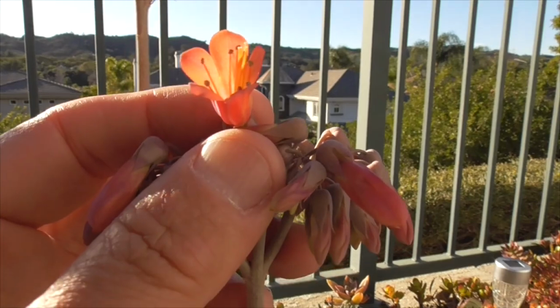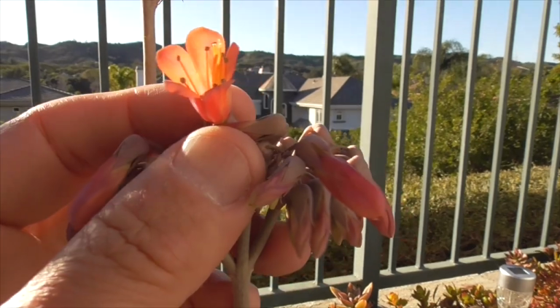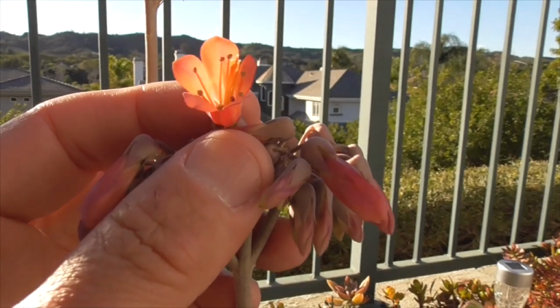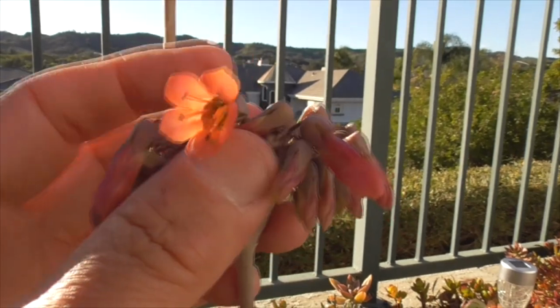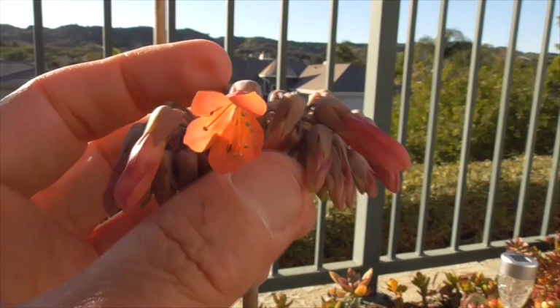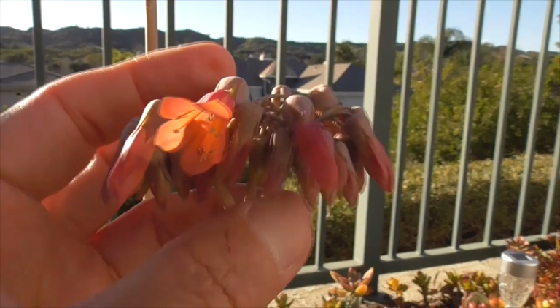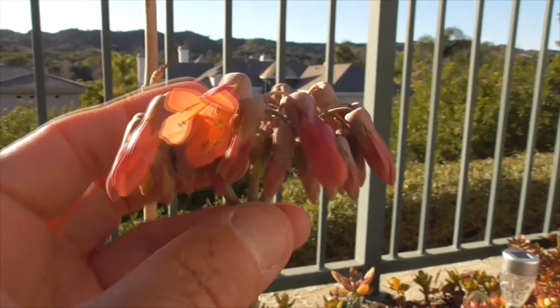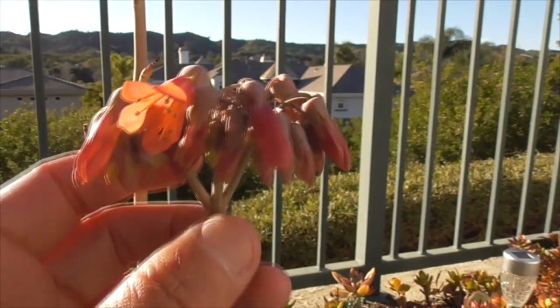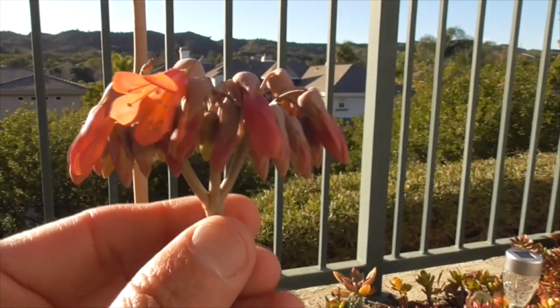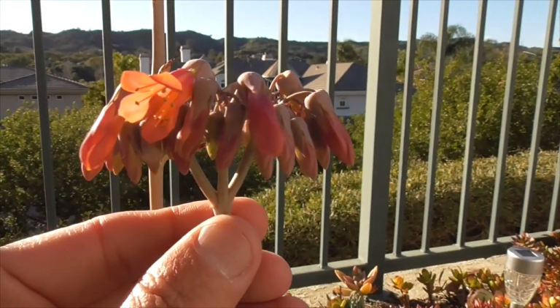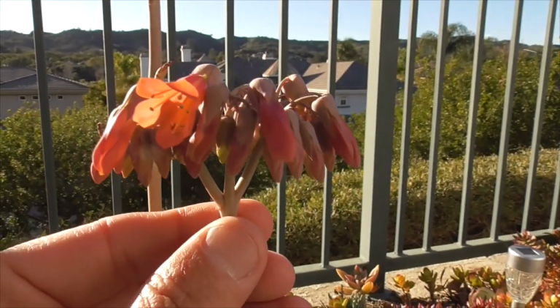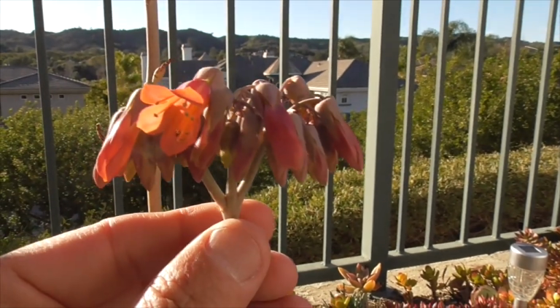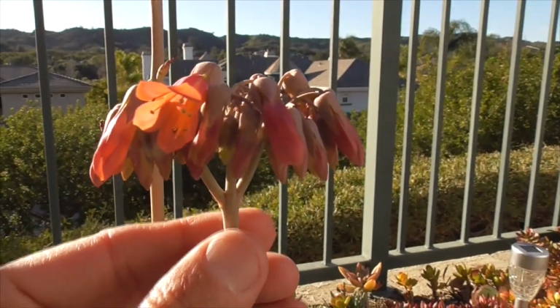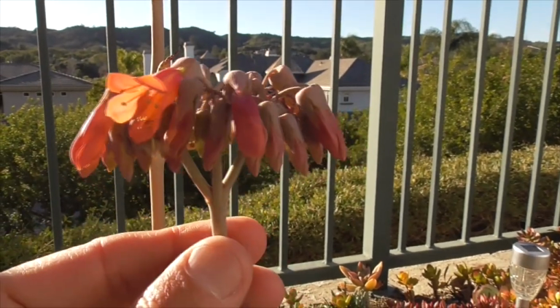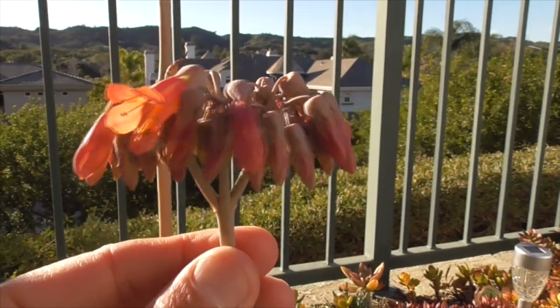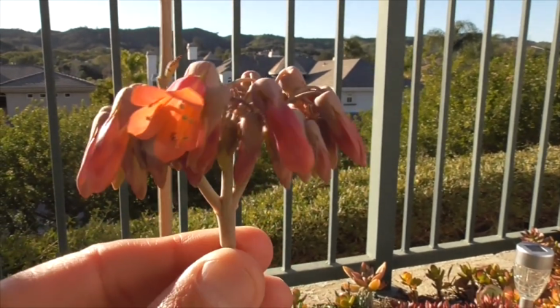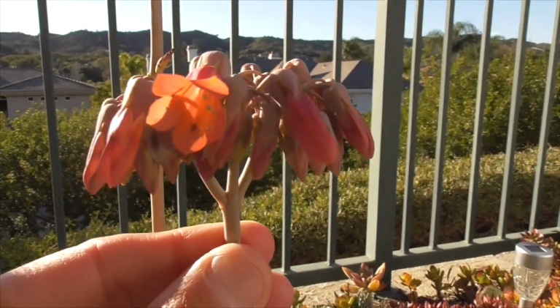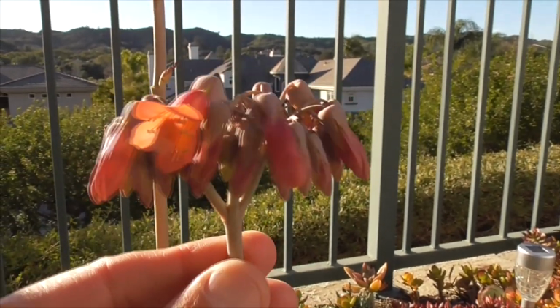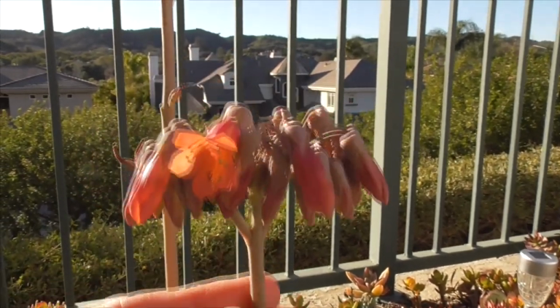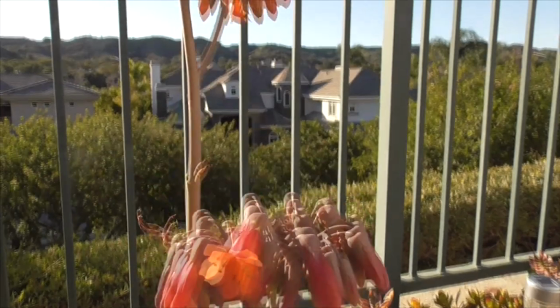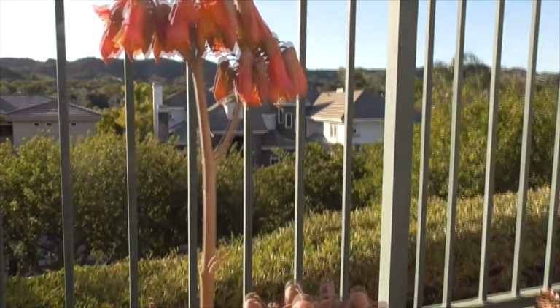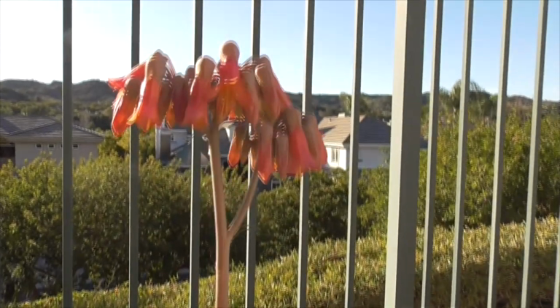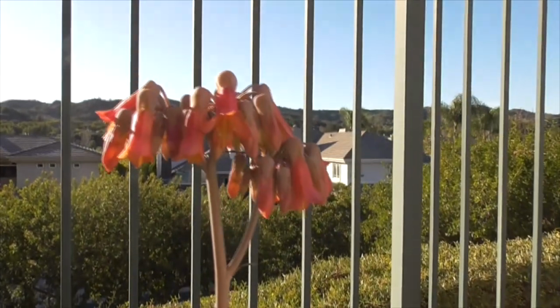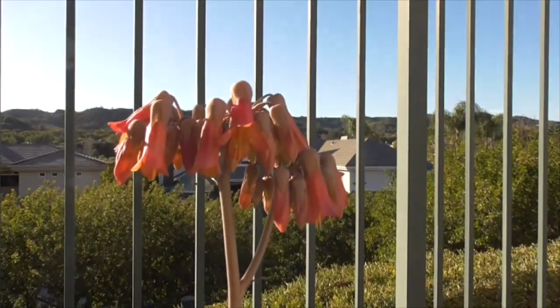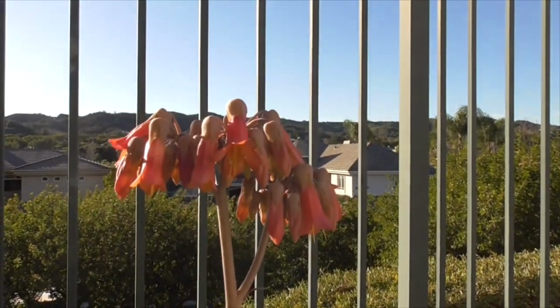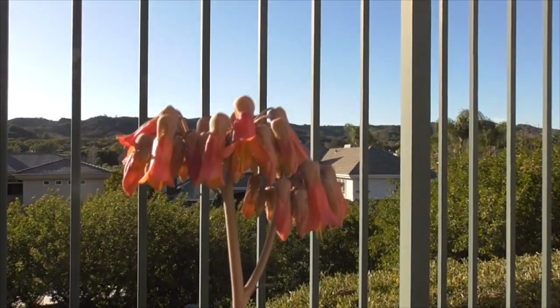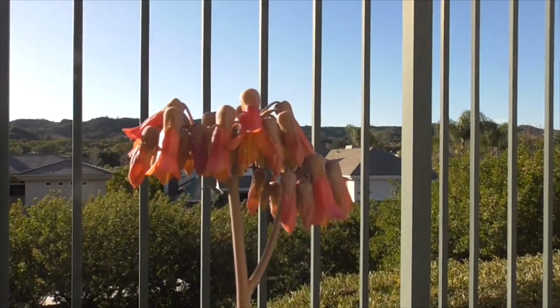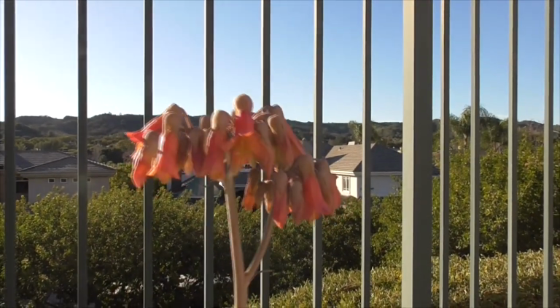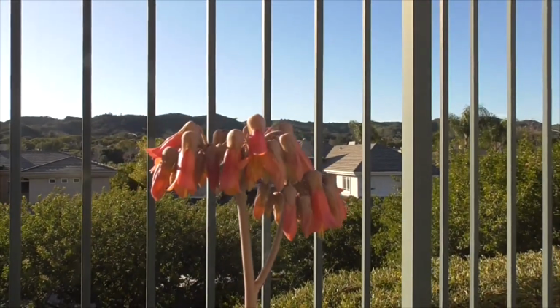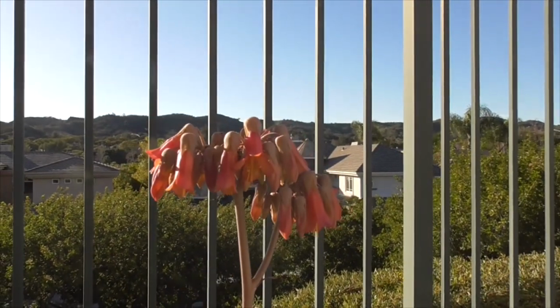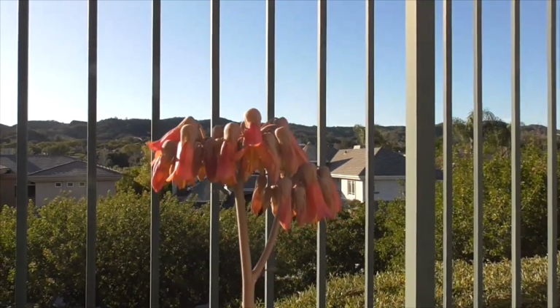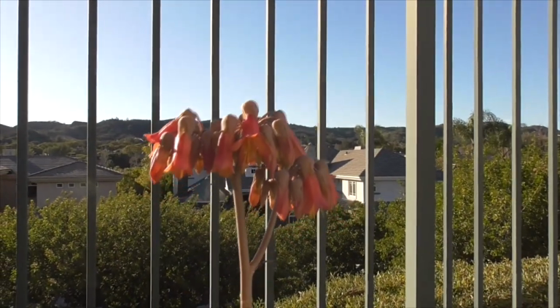The flowers get about one to three inches long. These guys are pretty small — probably only about one inch long.